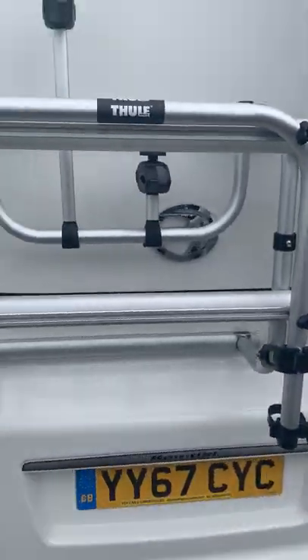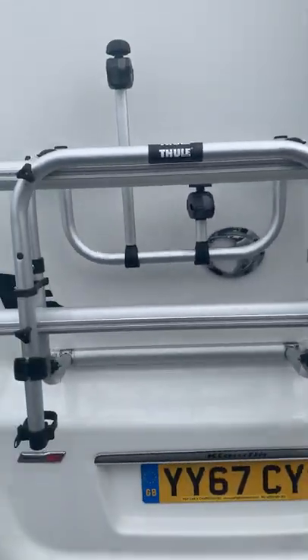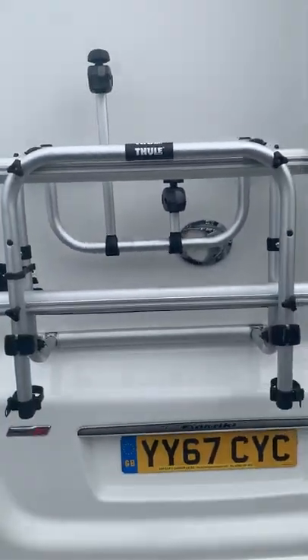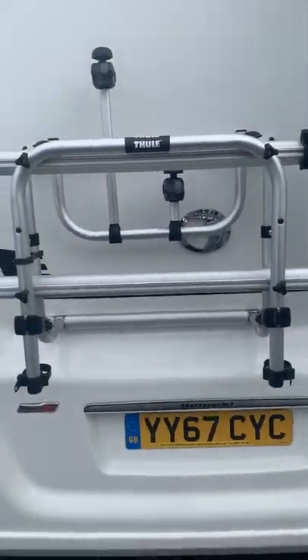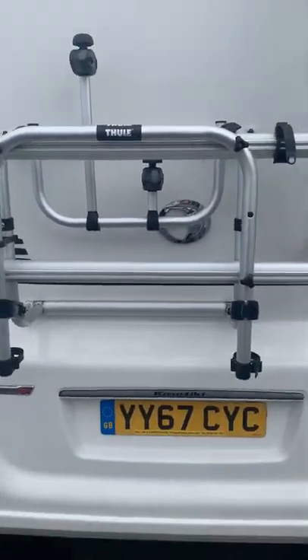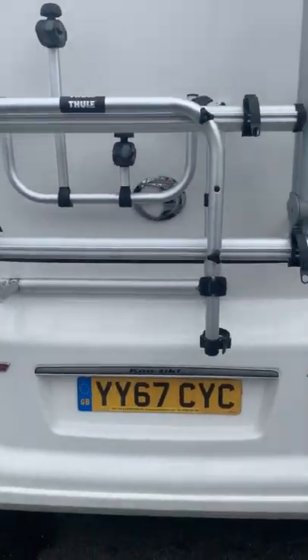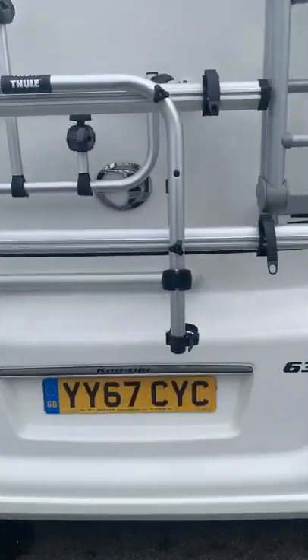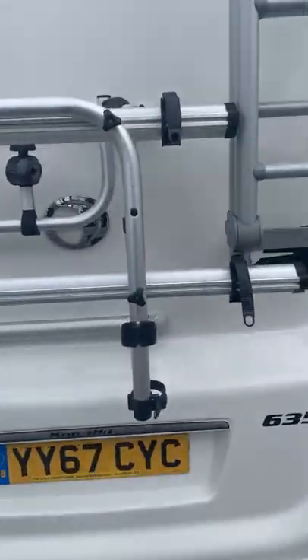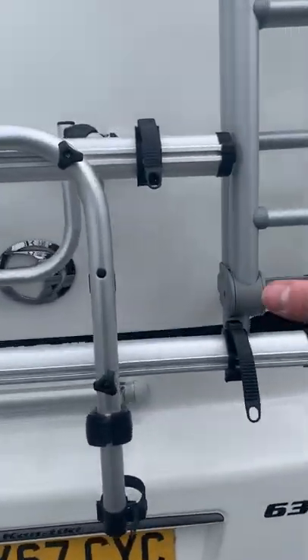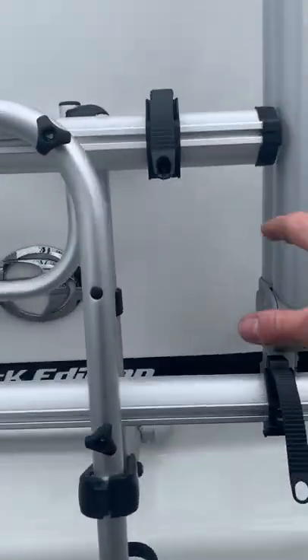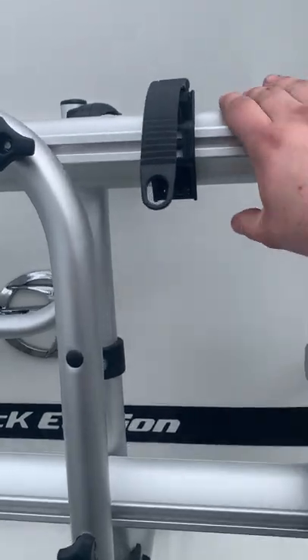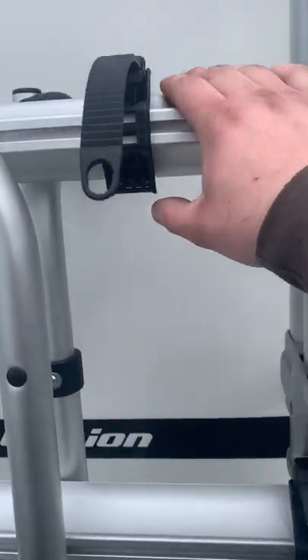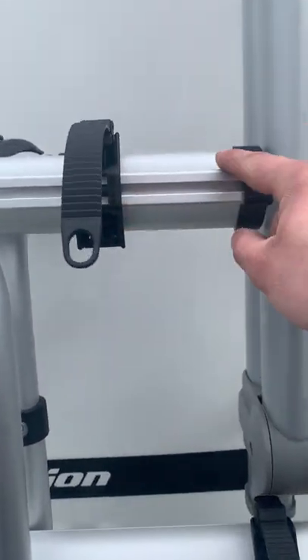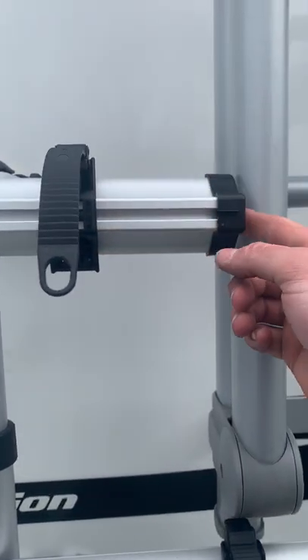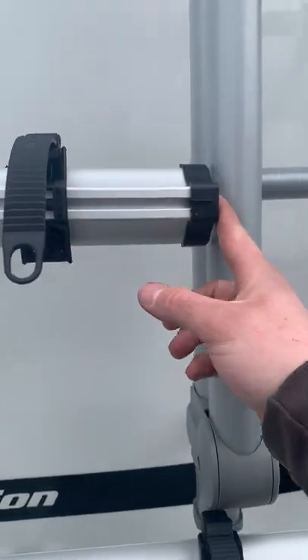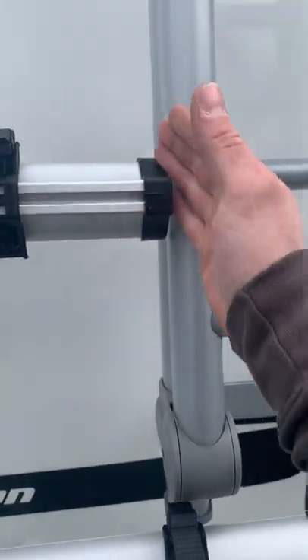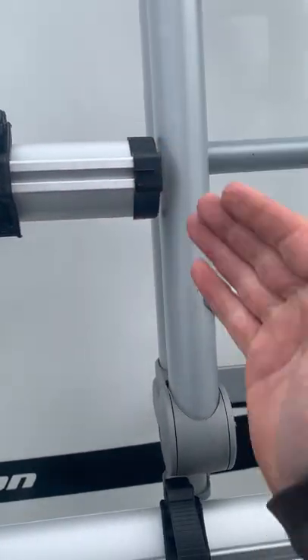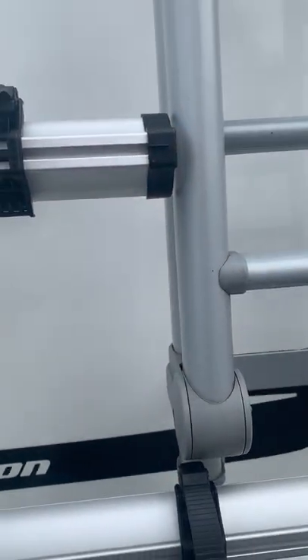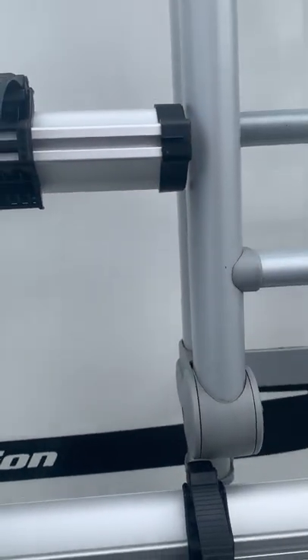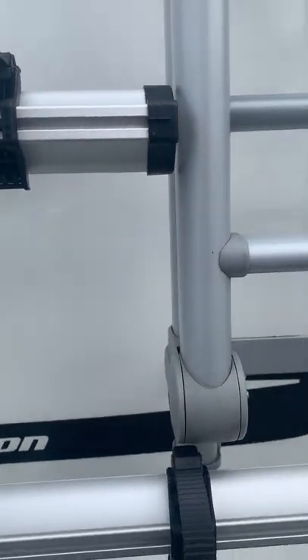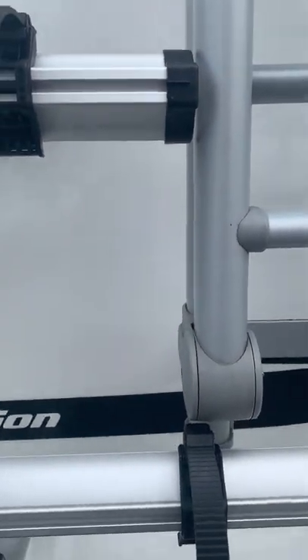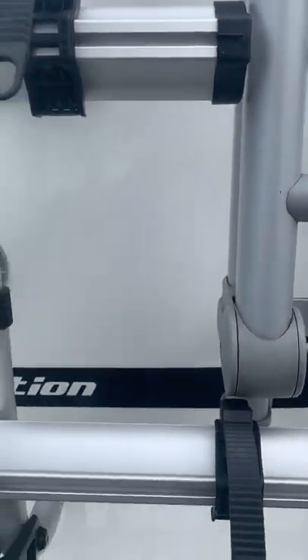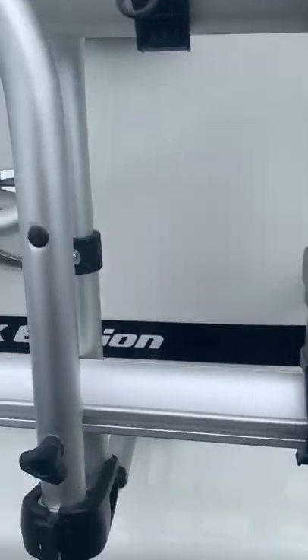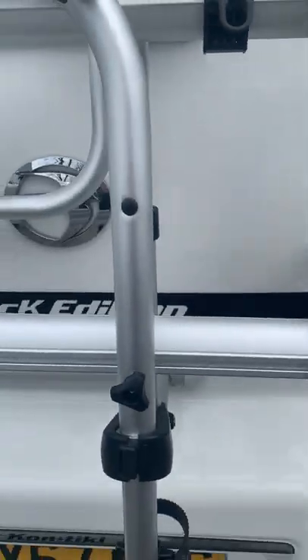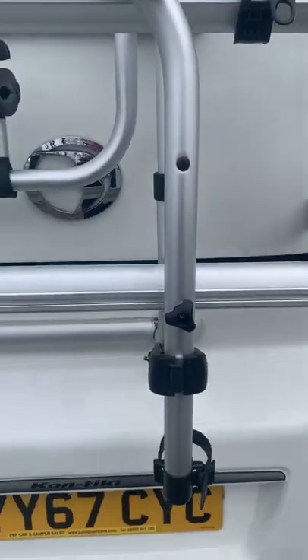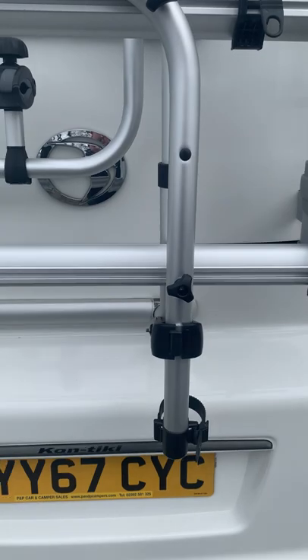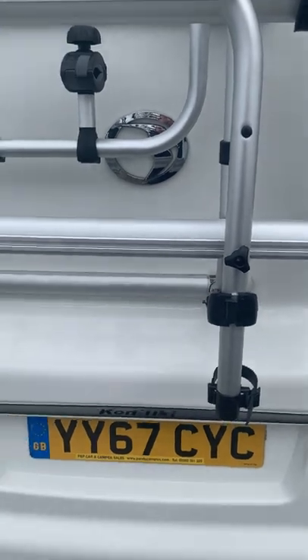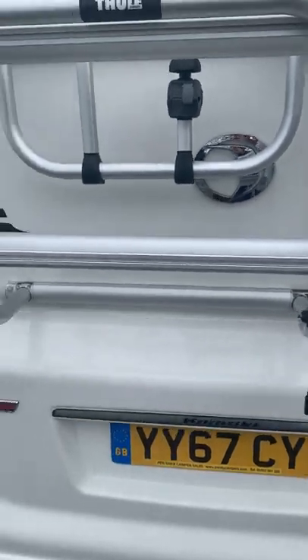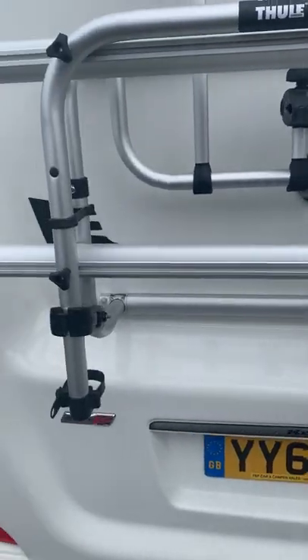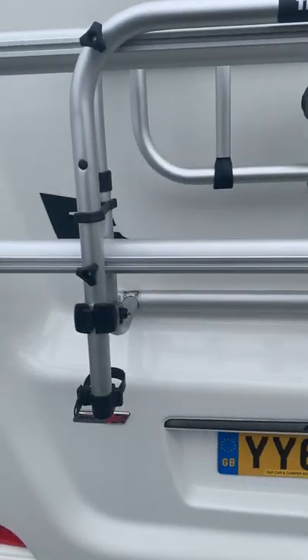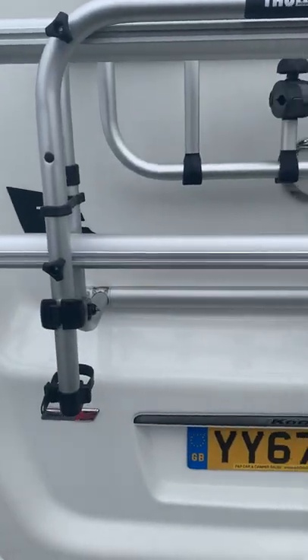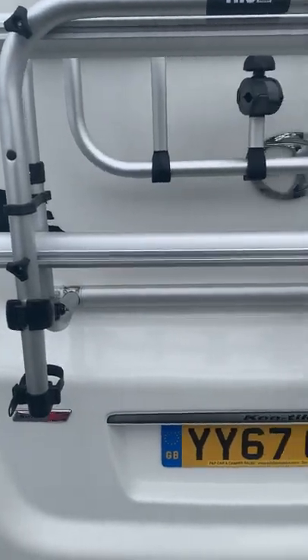Bike rack is all there and fitted. It's been moved across a little bit to give you space to use the ladder, but it's all there.